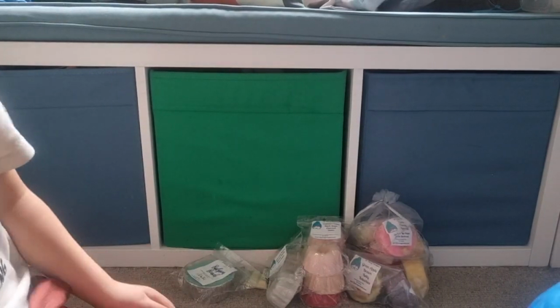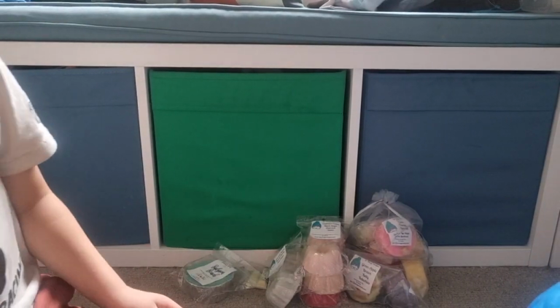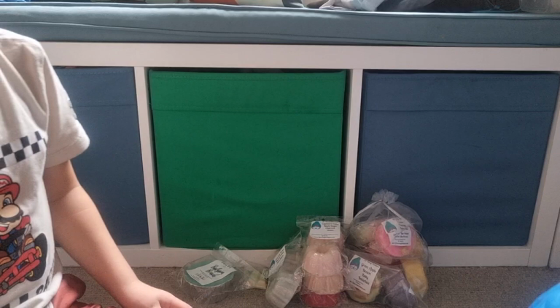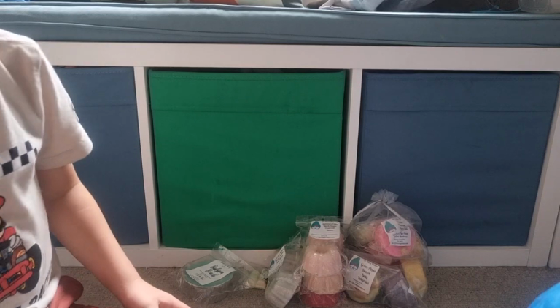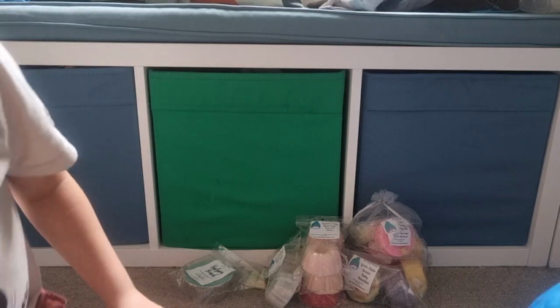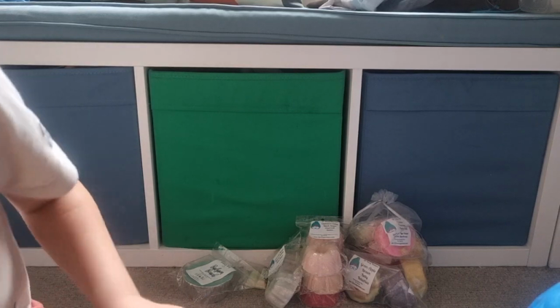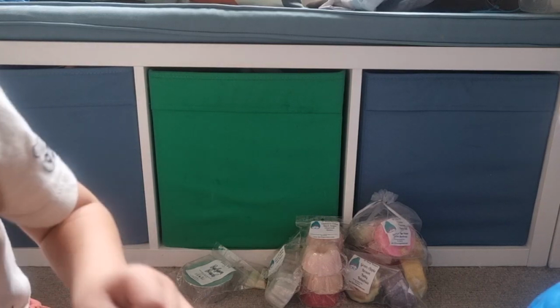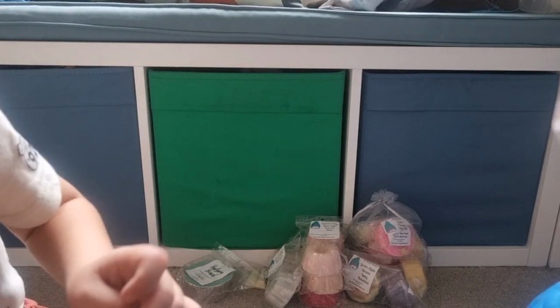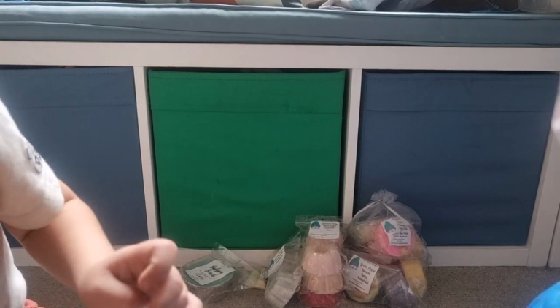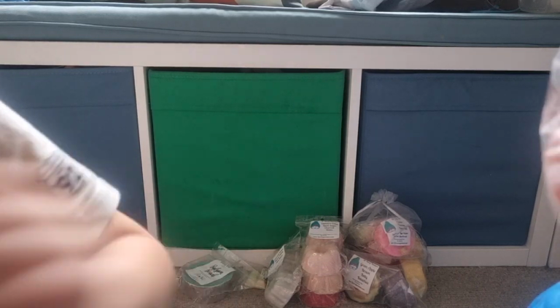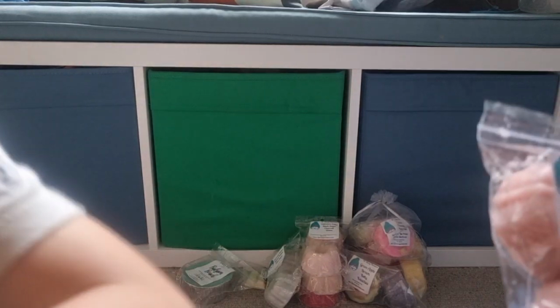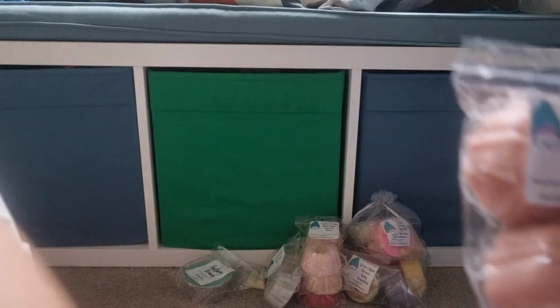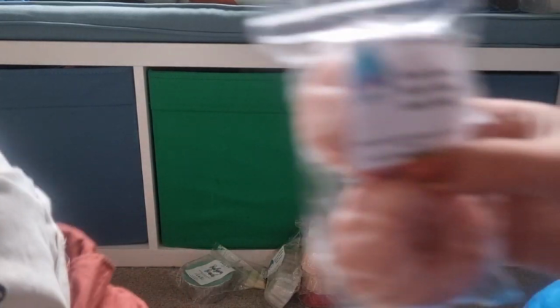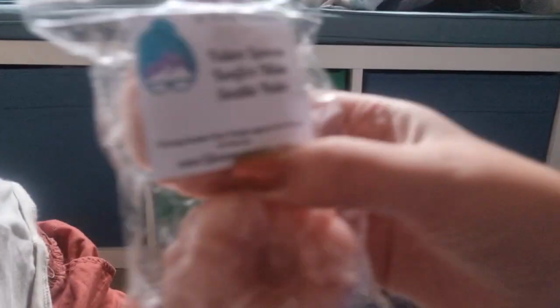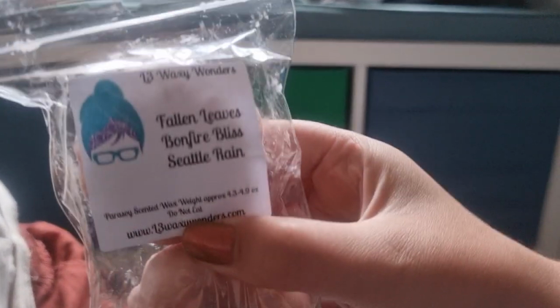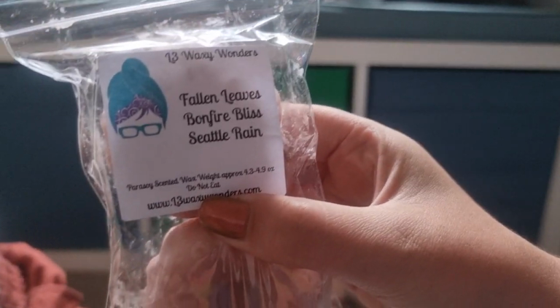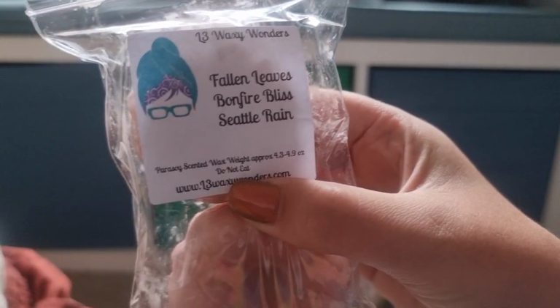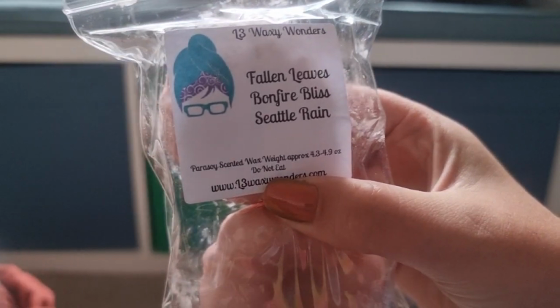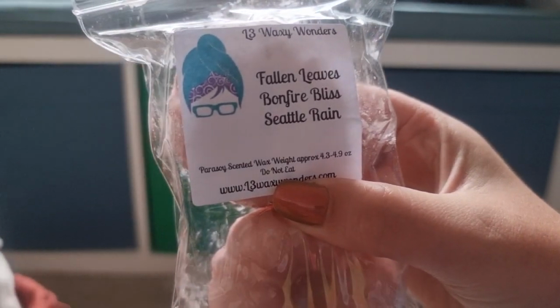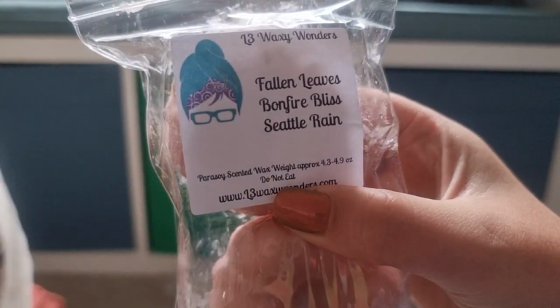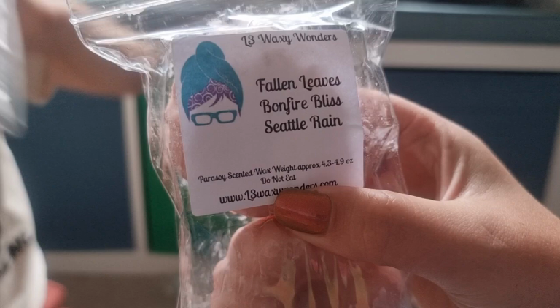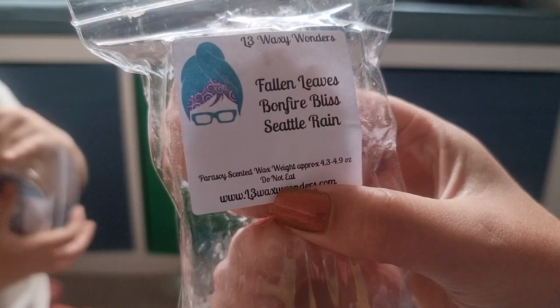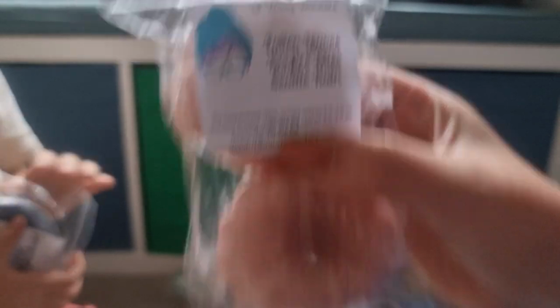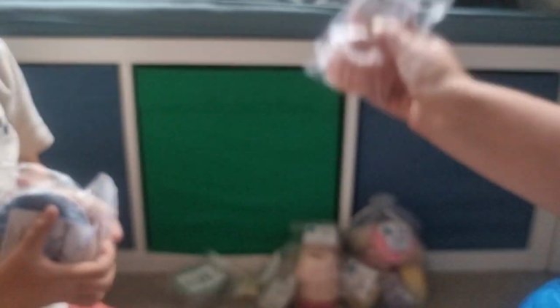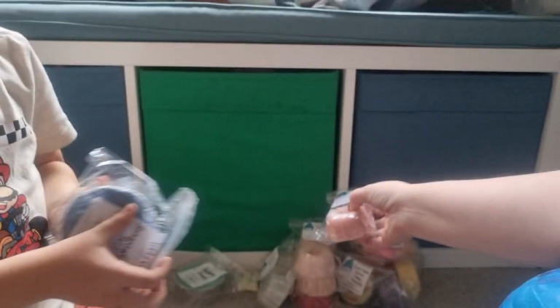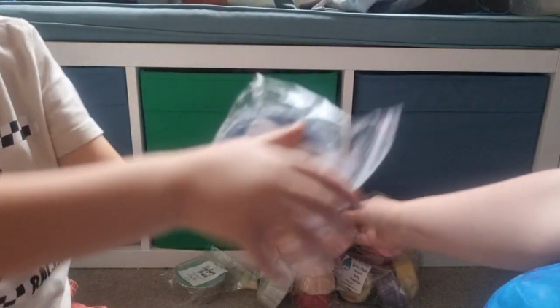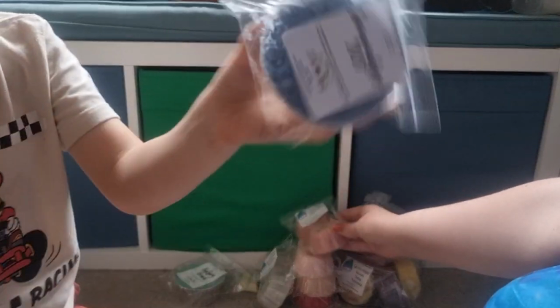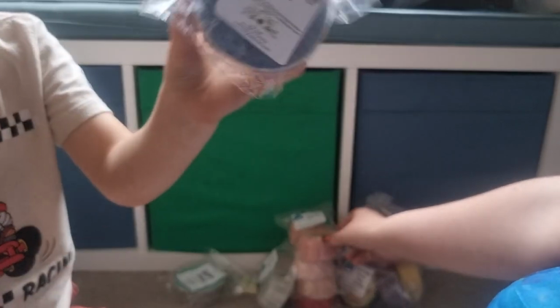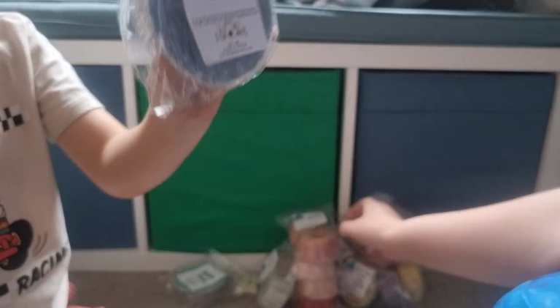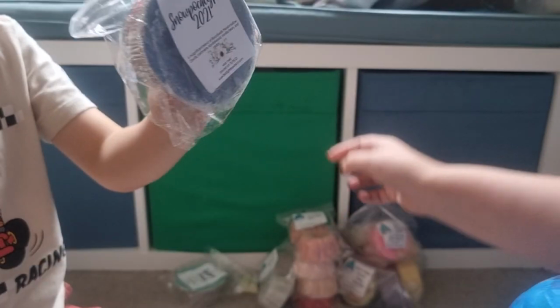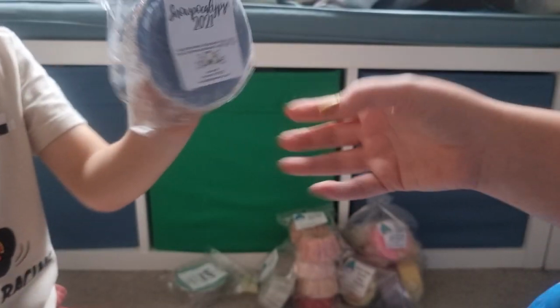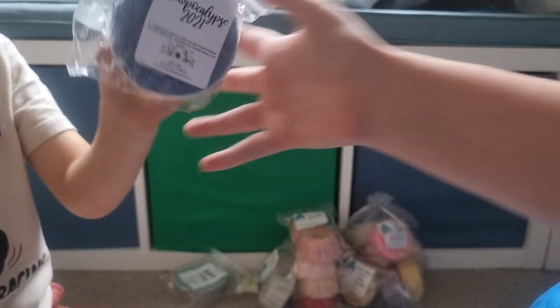I need it in the next pre-order — I tried to get into this pre-order but it just didn't make it. L3 Fallen Leaves, Bonfire Bliss, Seattle Rain — love those oils, figured that would be good.